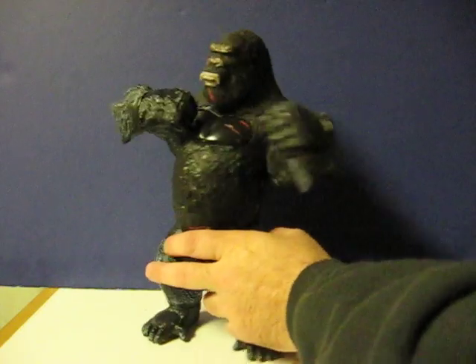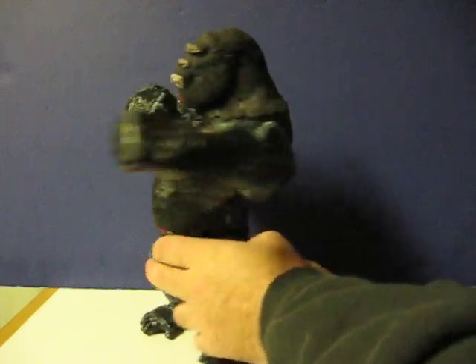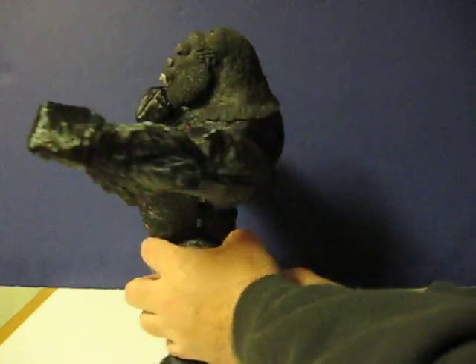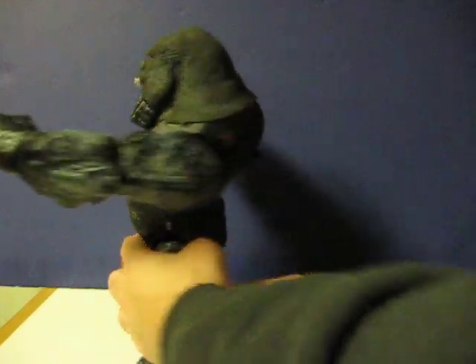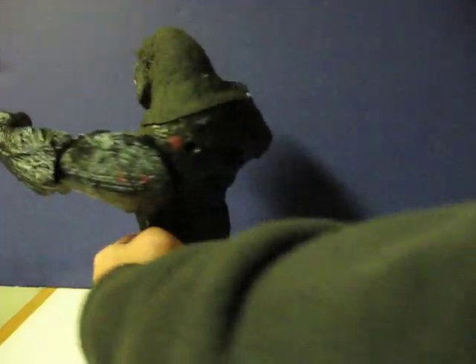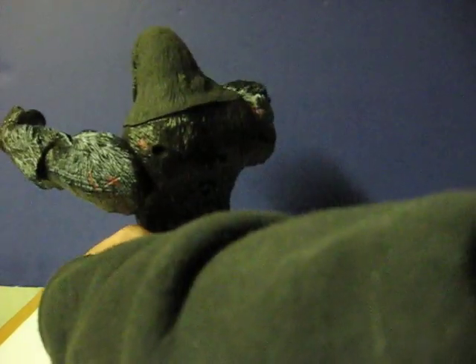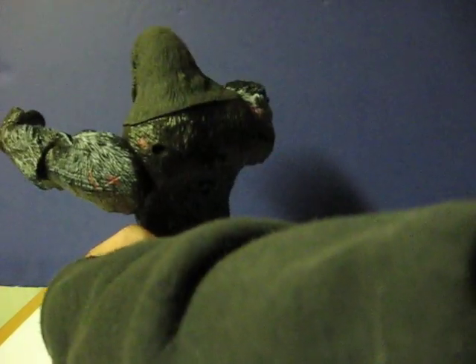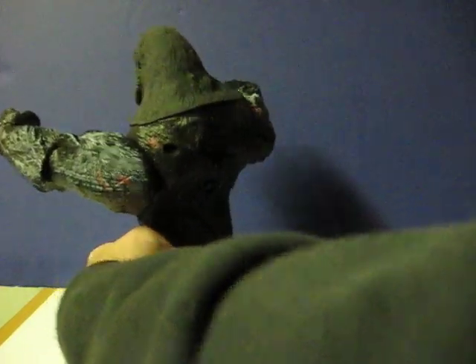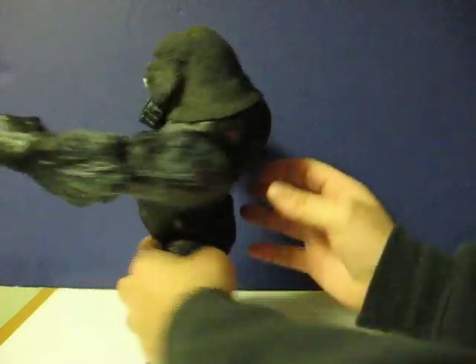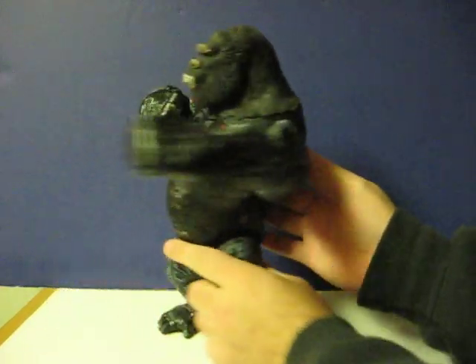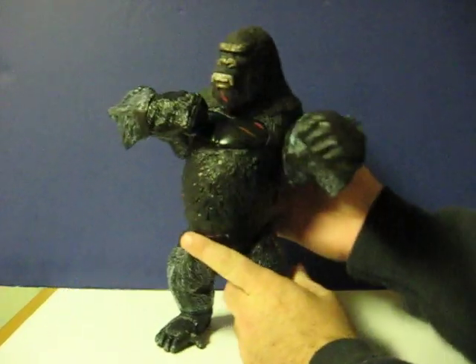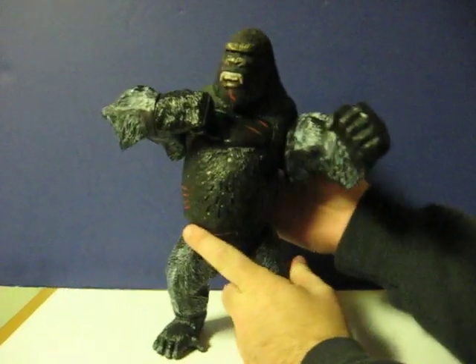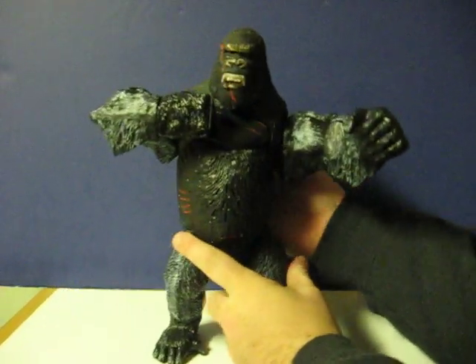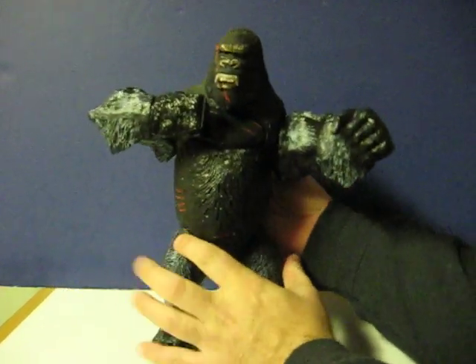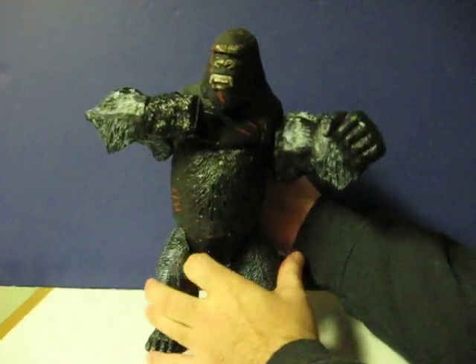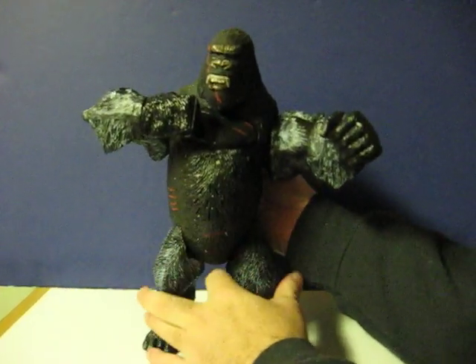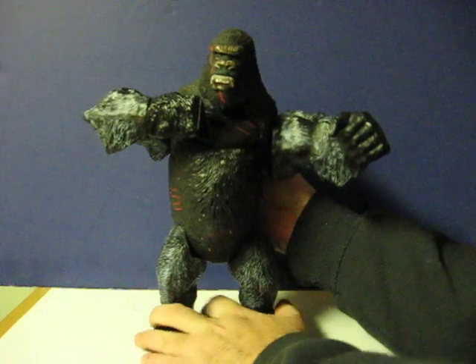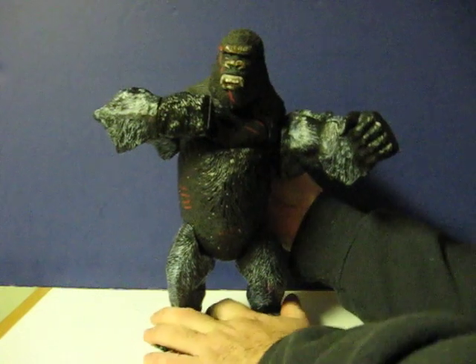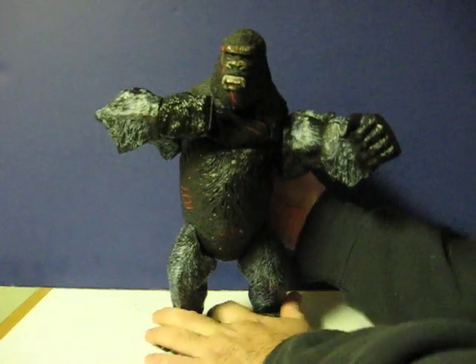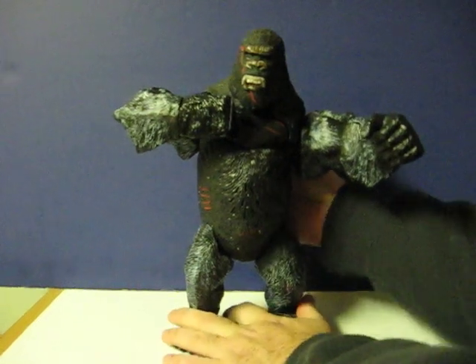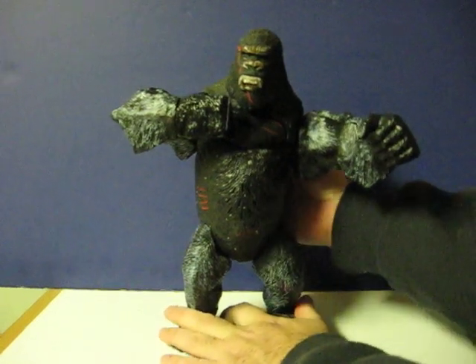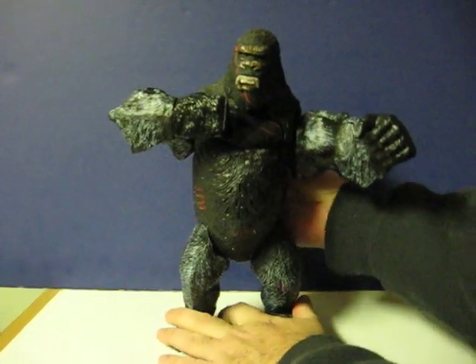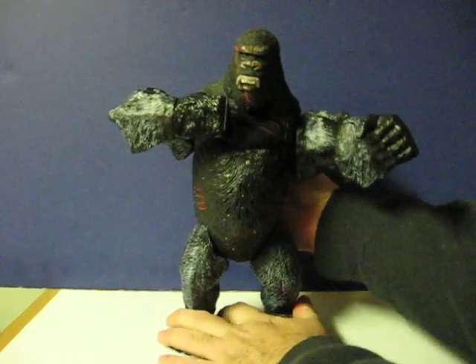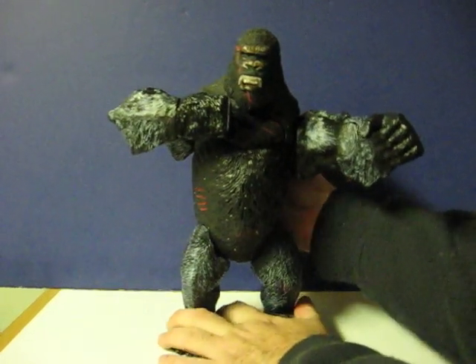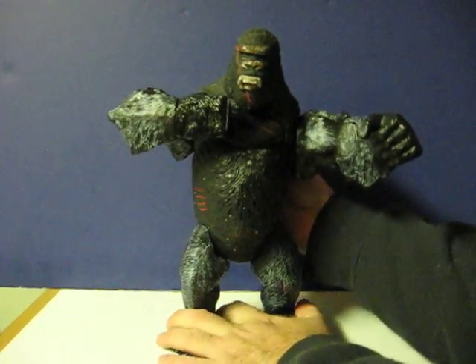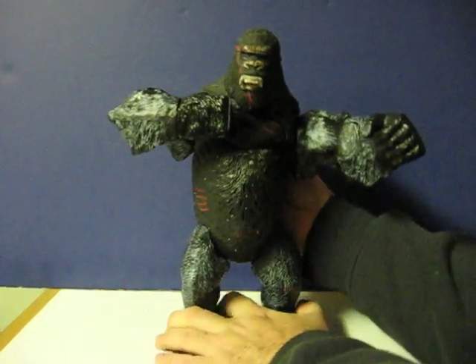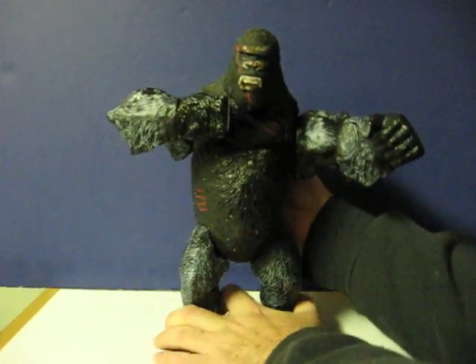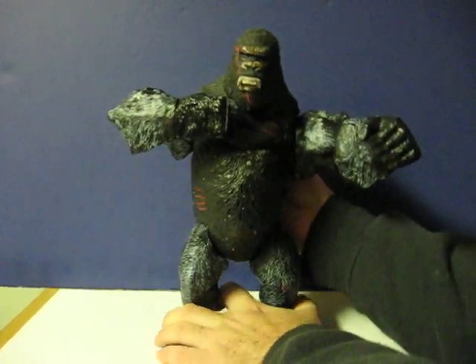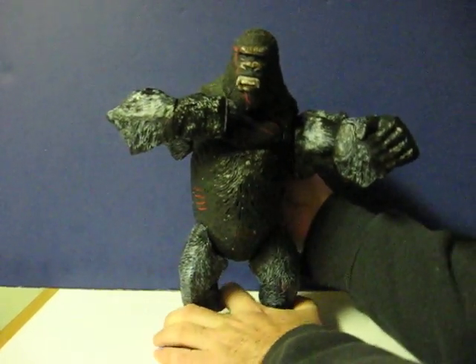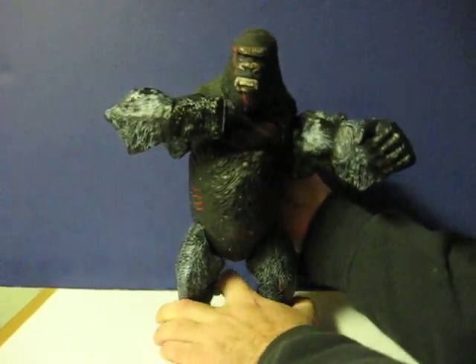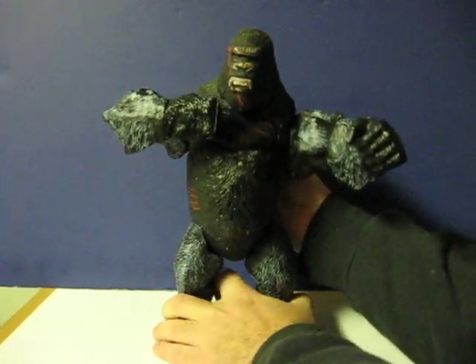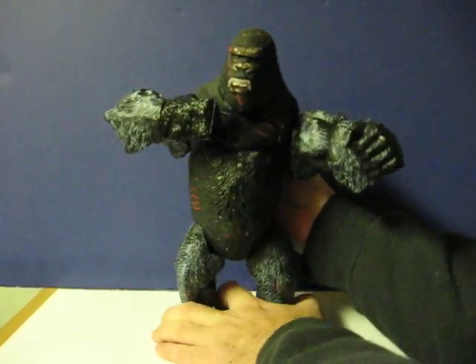First, there's a lever on his back. Let me move it back and forth — it gives him chest-pounding action.